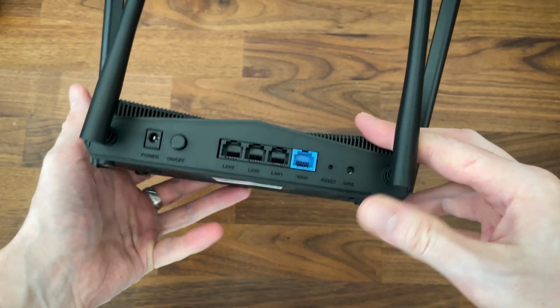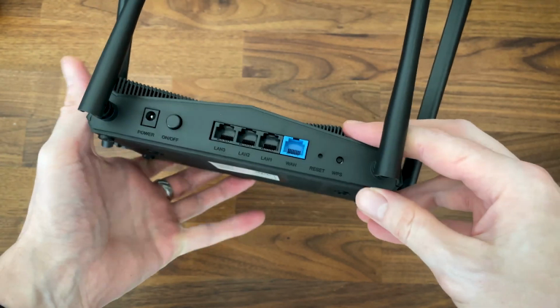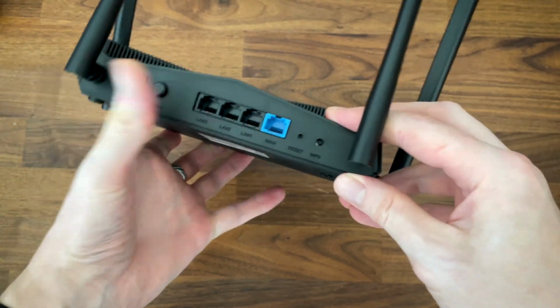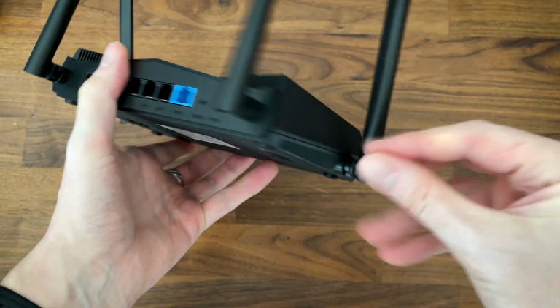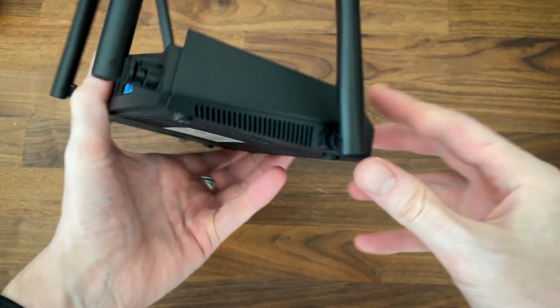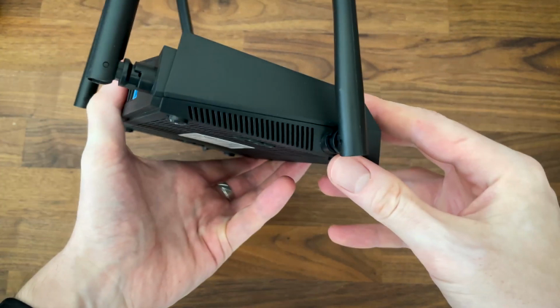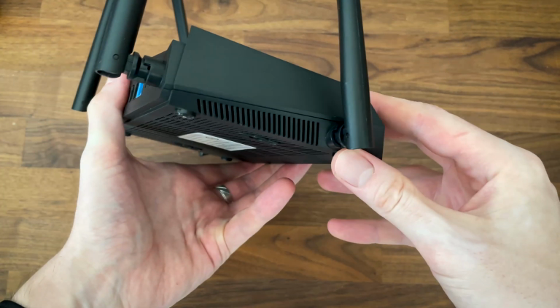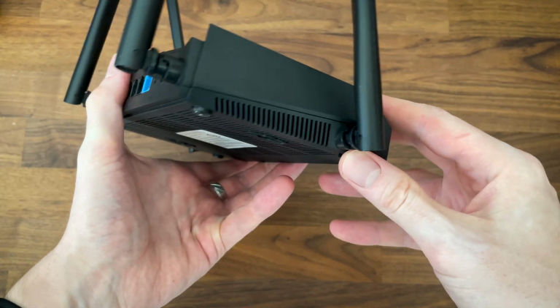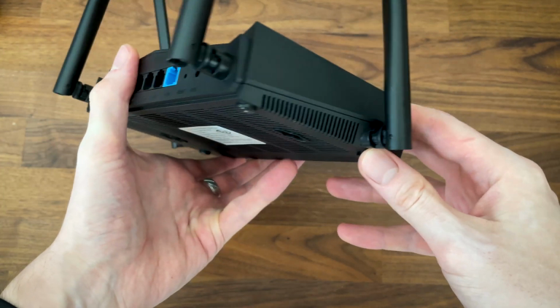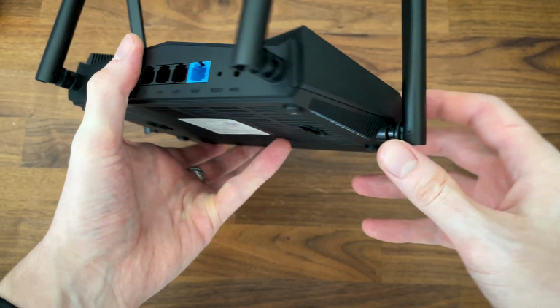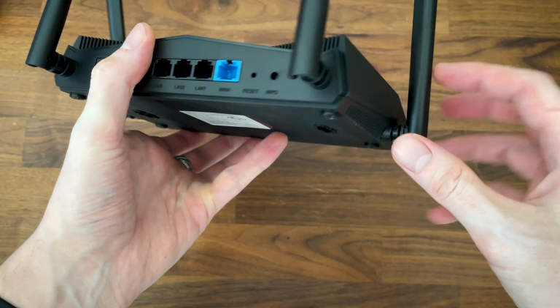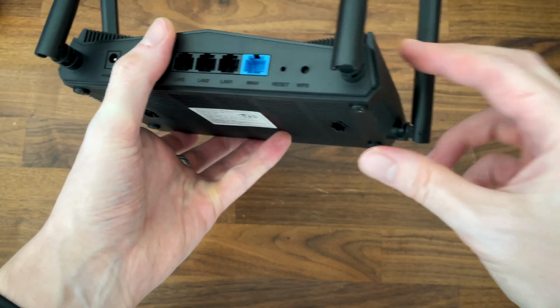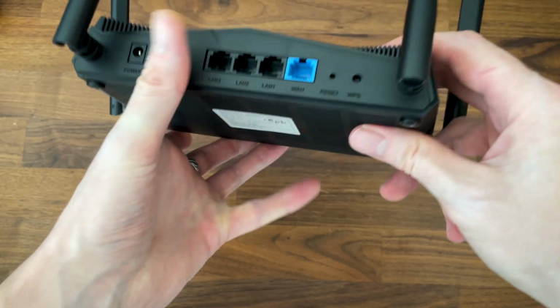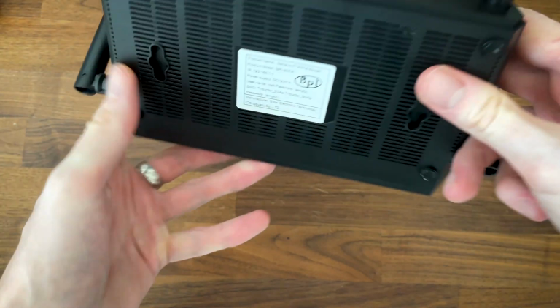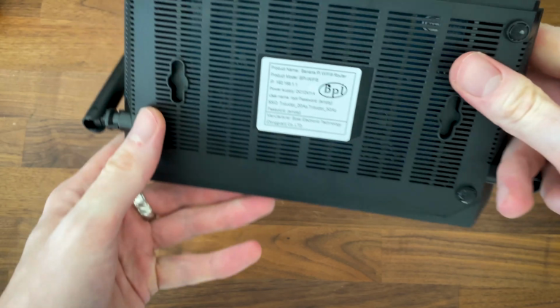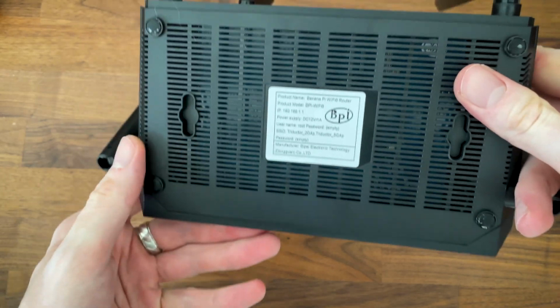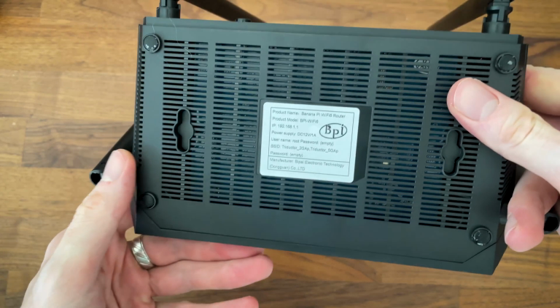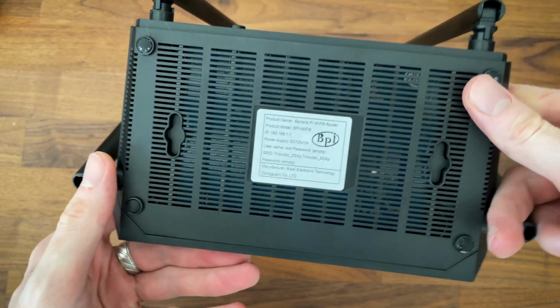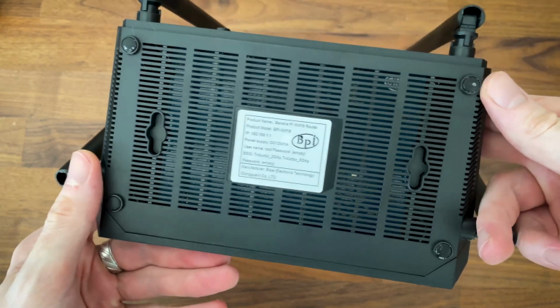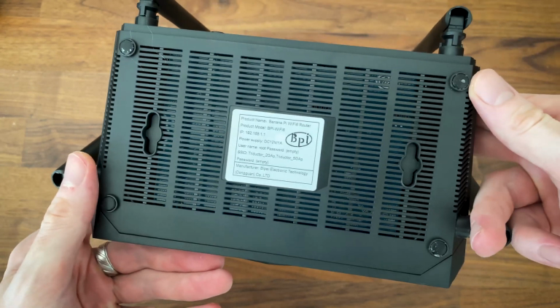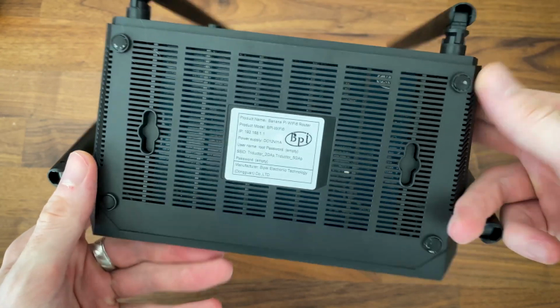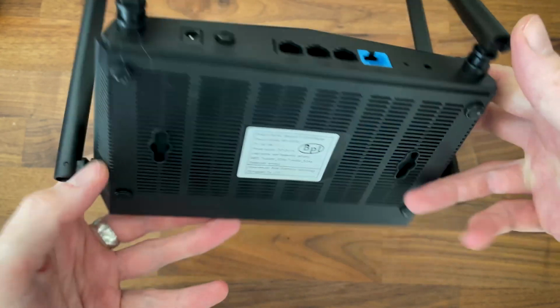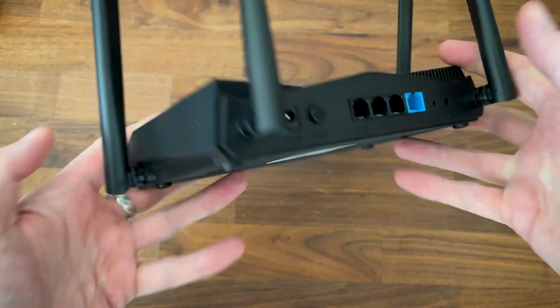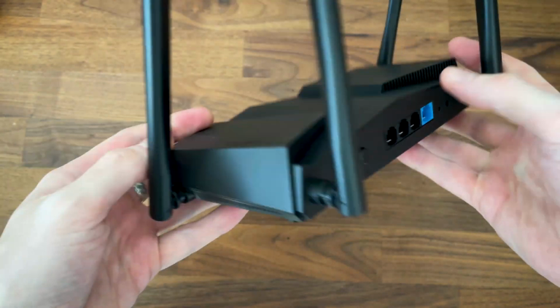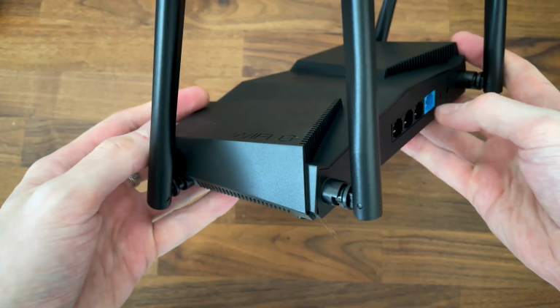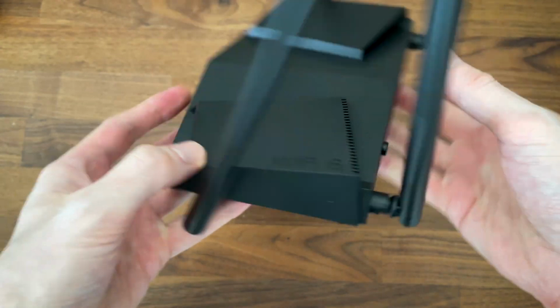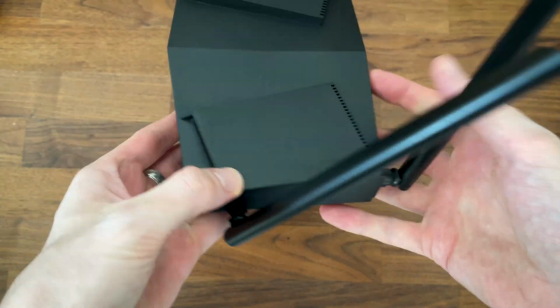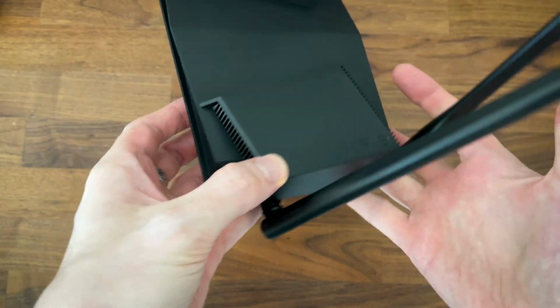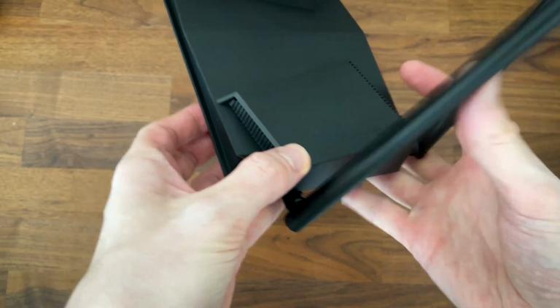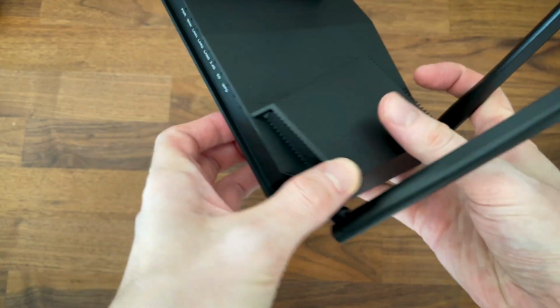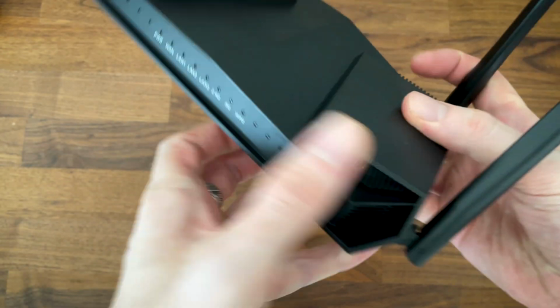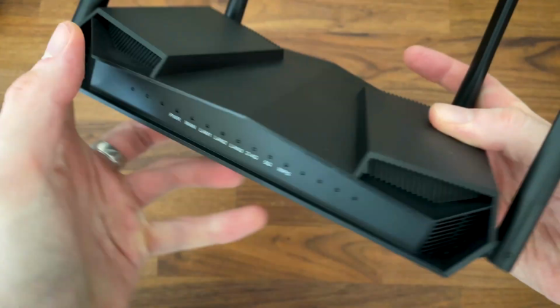The plastic case seems fairly well made, and as expected the four antennas cannot be removed. Let's not forget that this is a $30 device after all.